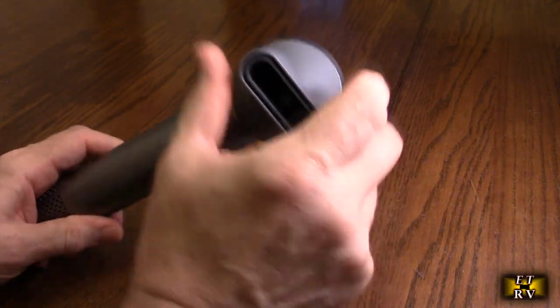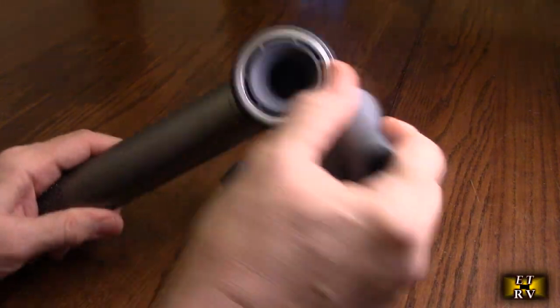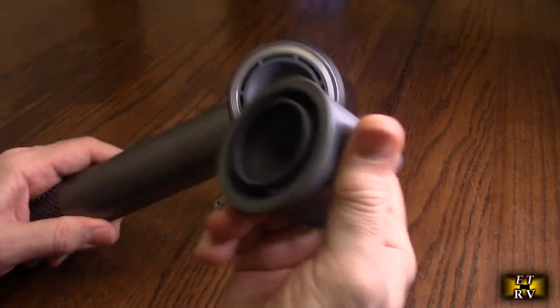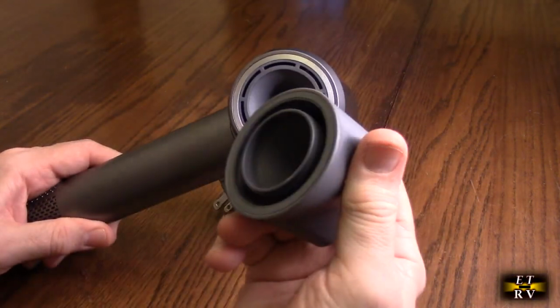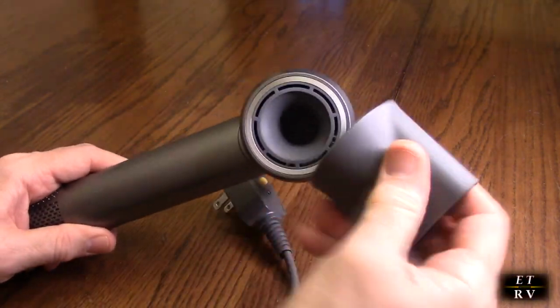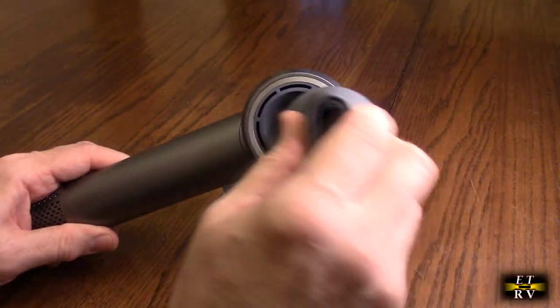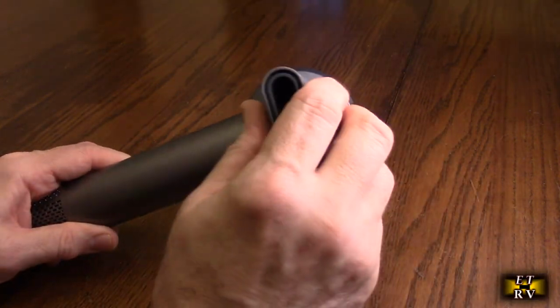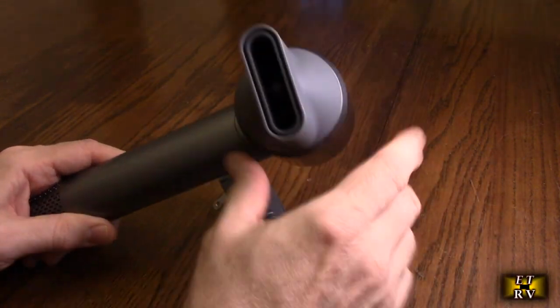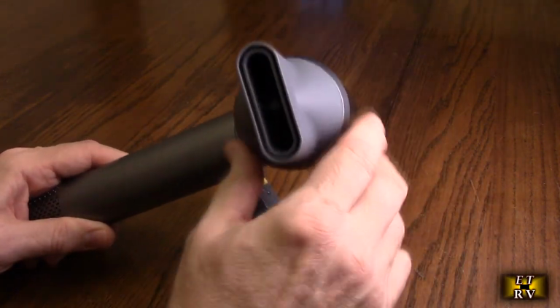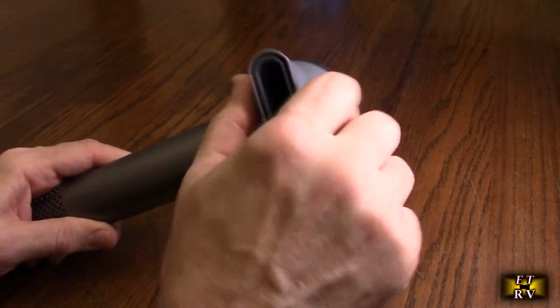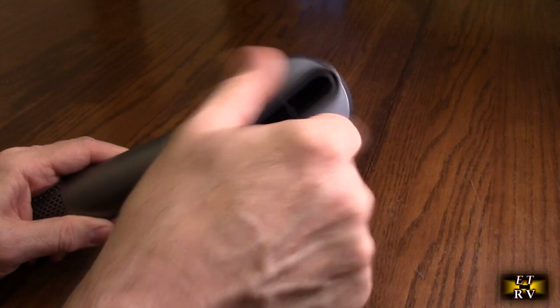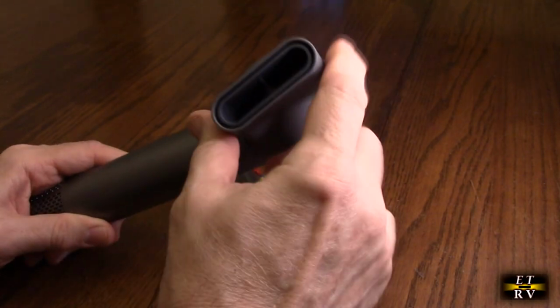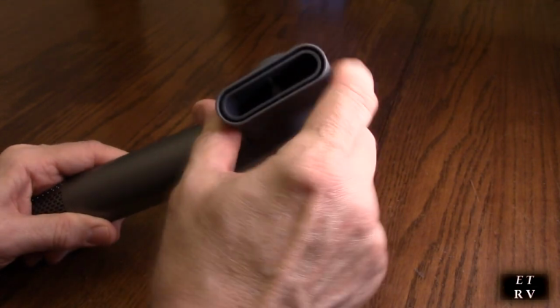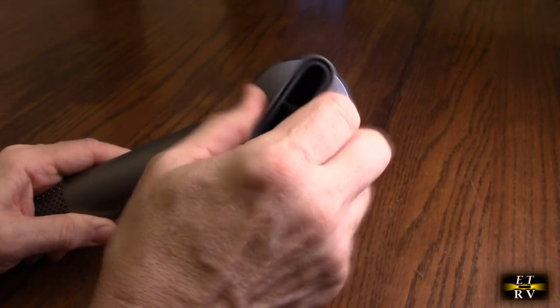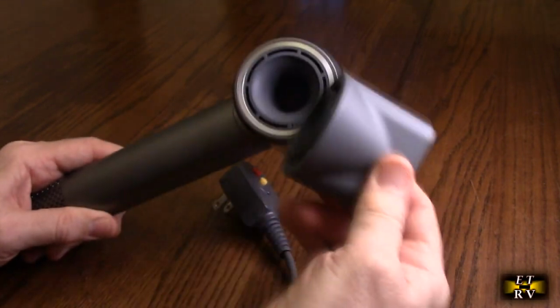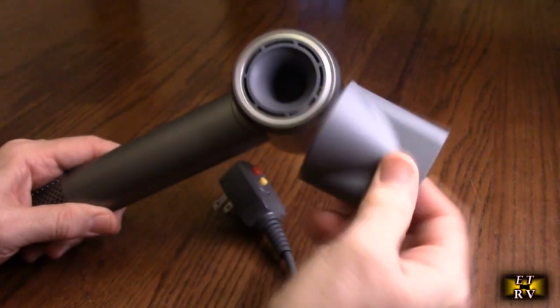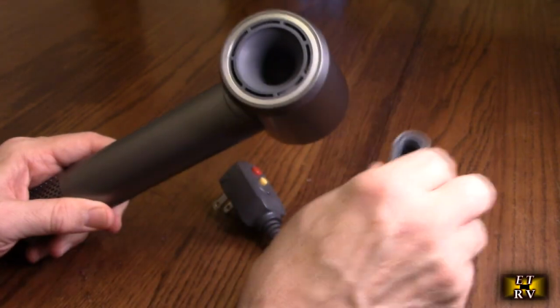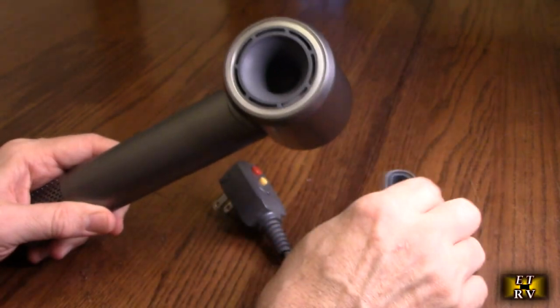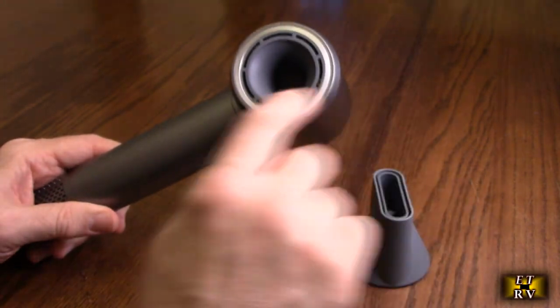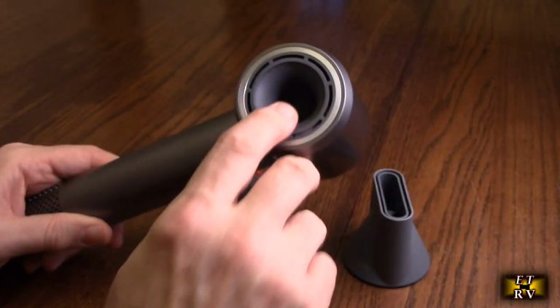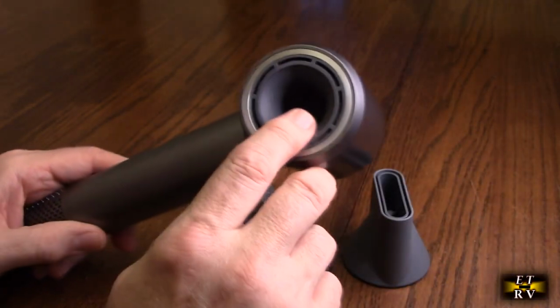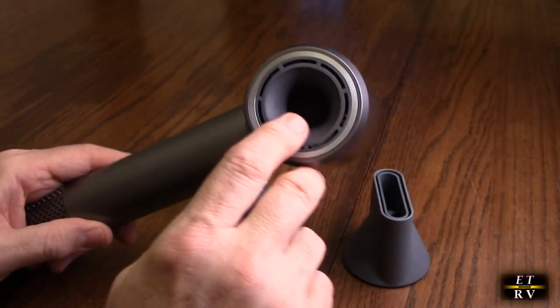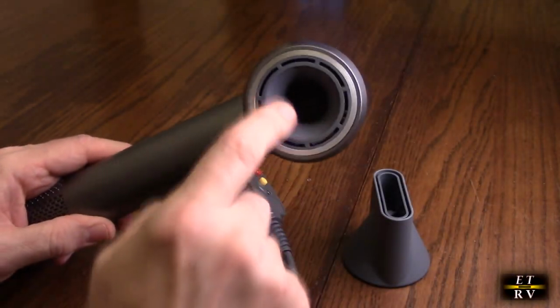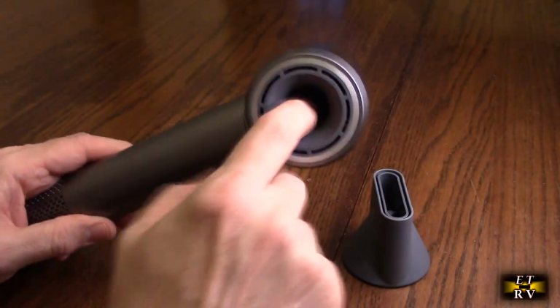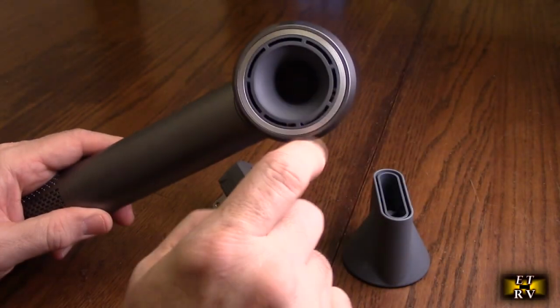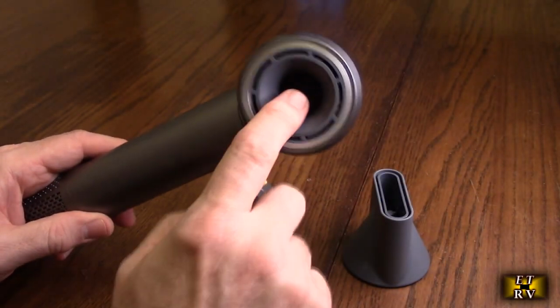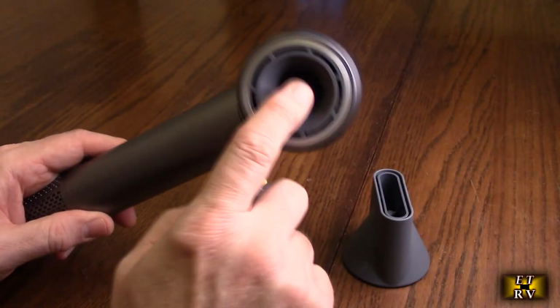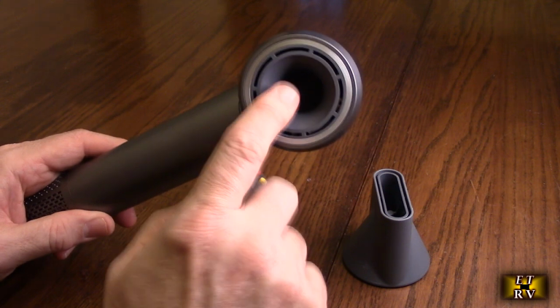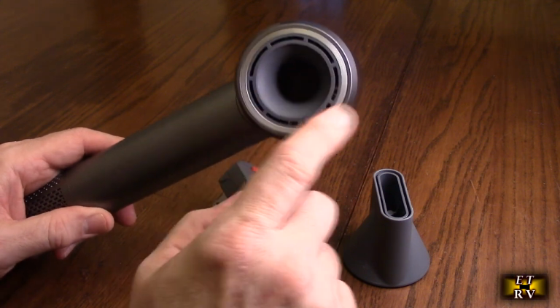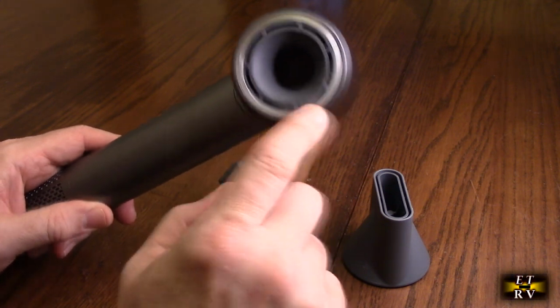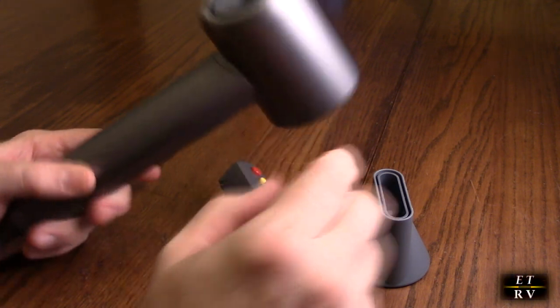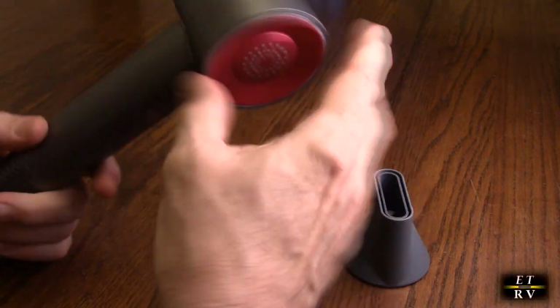Here is a little magnetic attachment. If you want, you can use it — you just rotate it, they put magnets on there. You can see it's got a cyclone cone in there to accelerate the air, really nice.